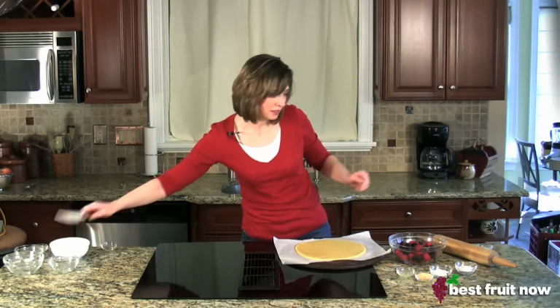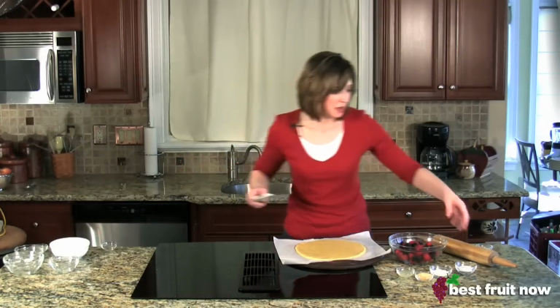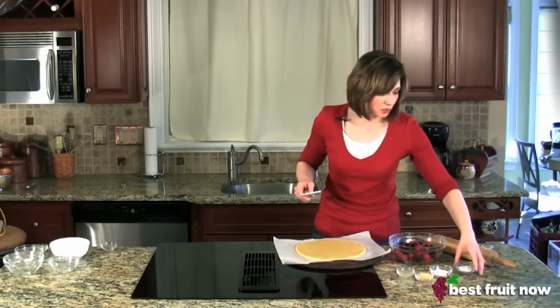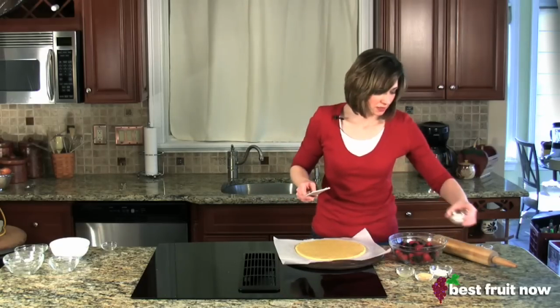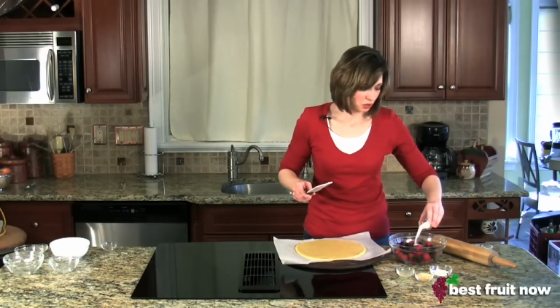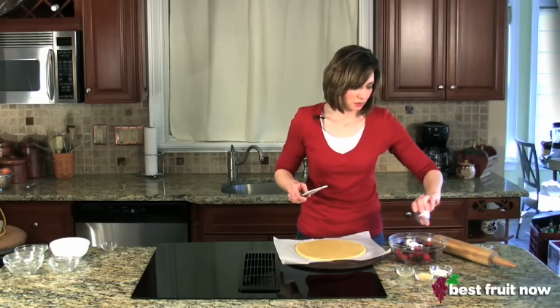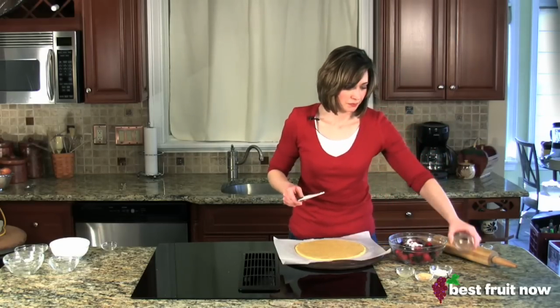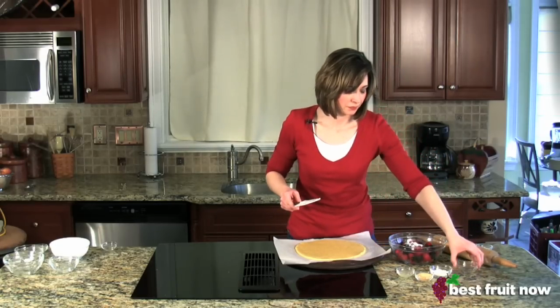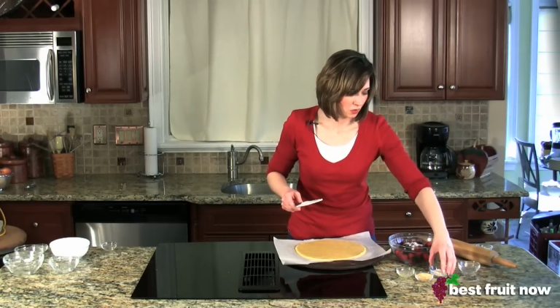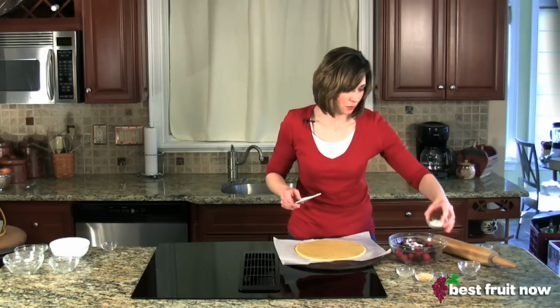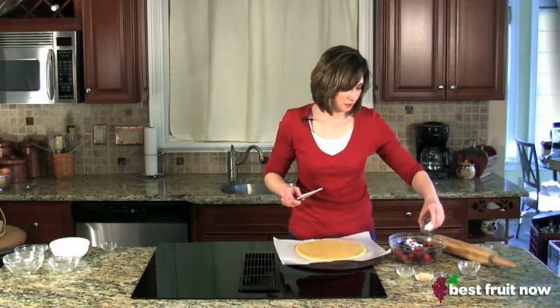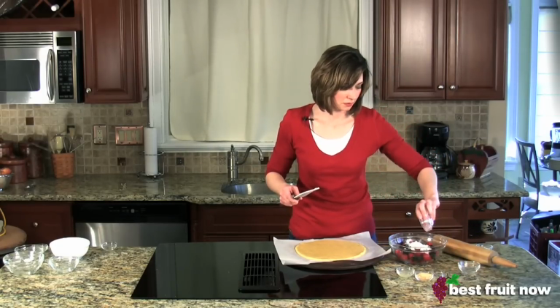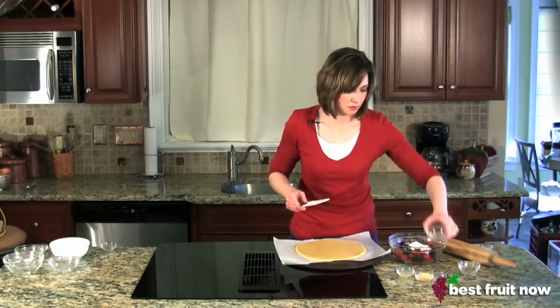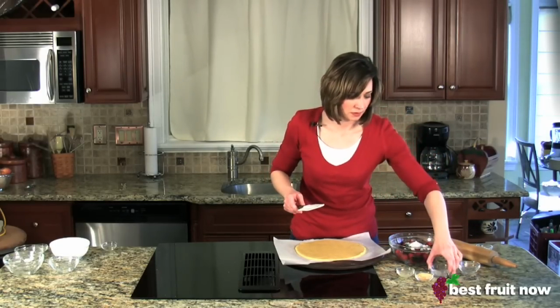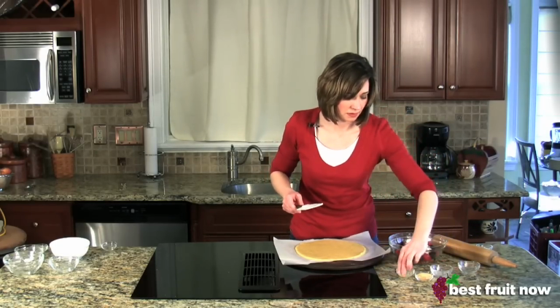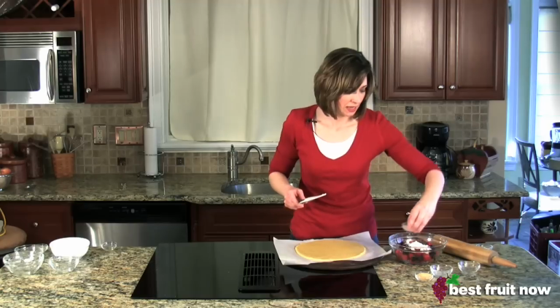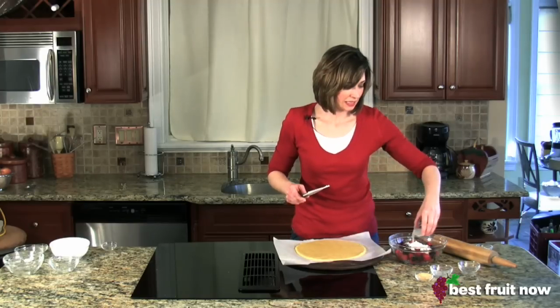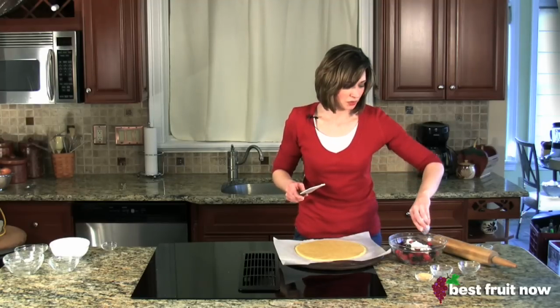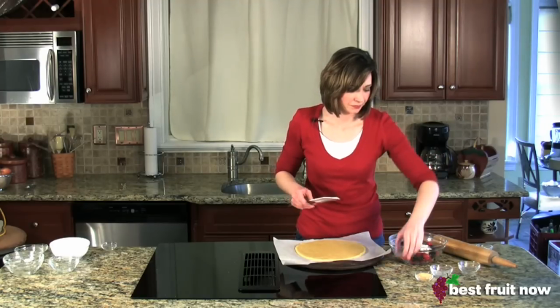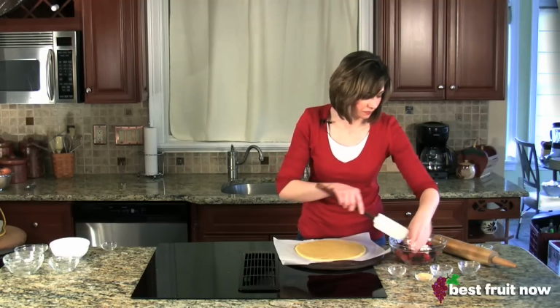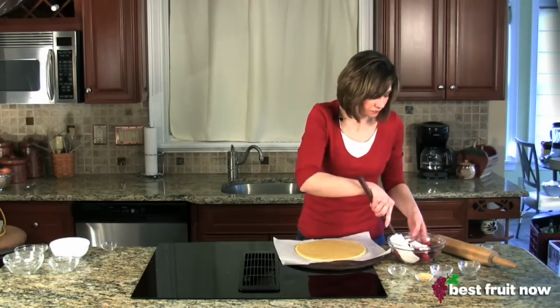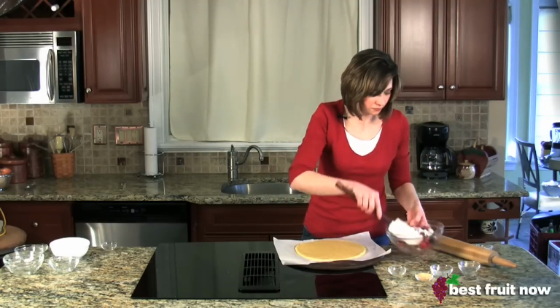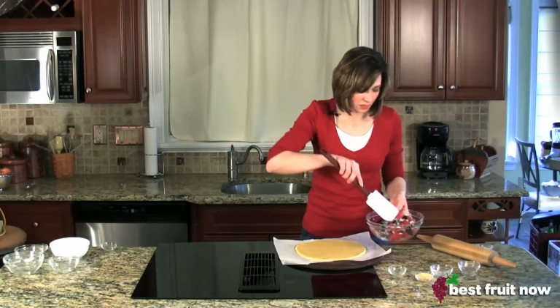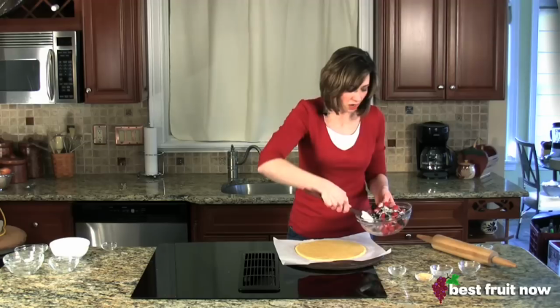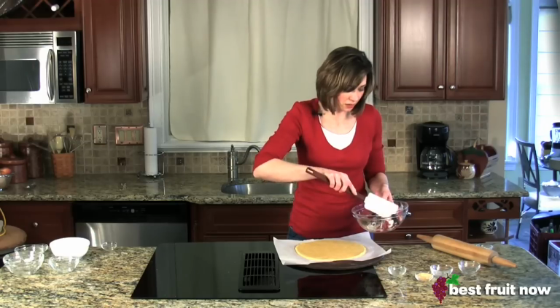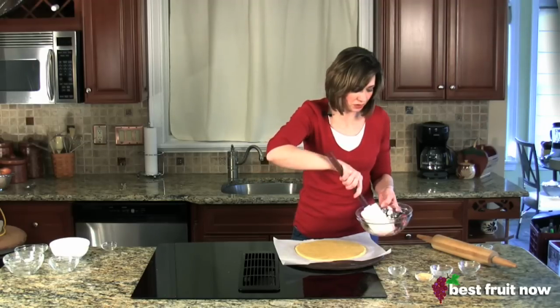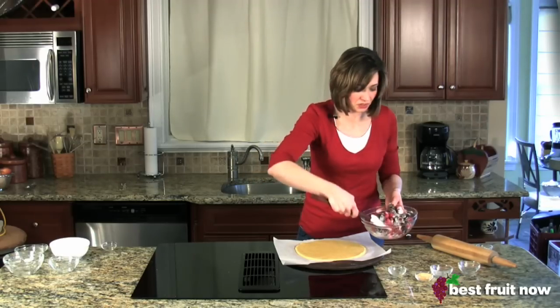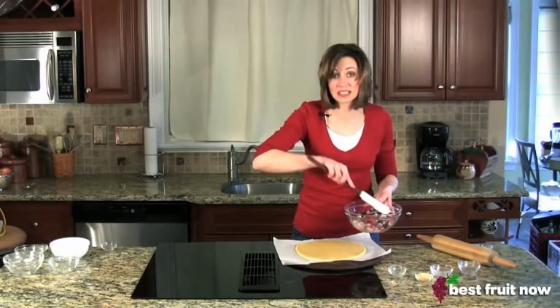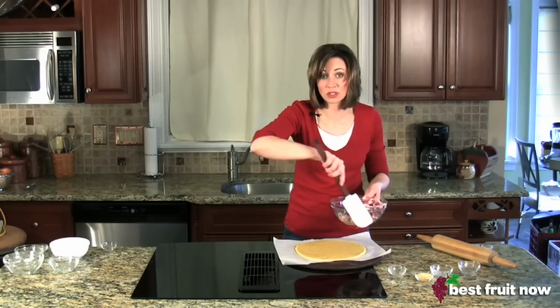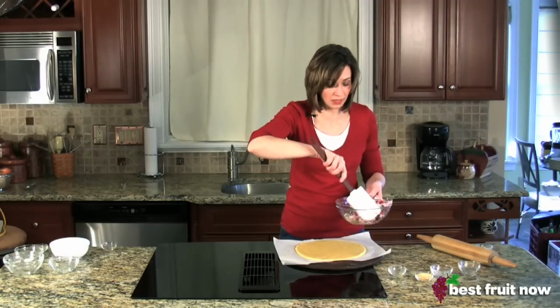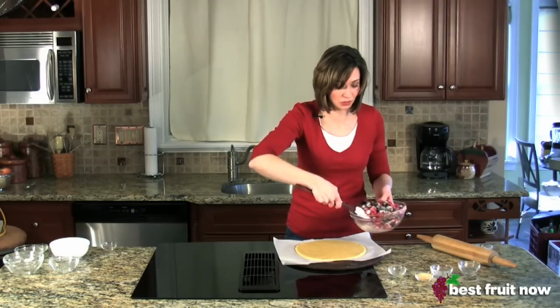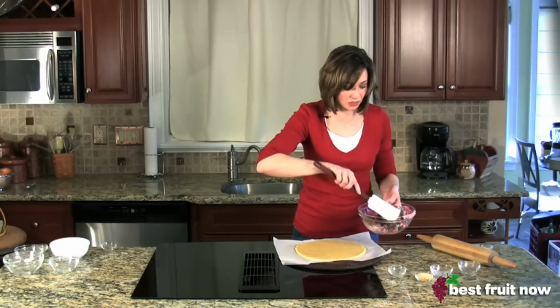Then mix your berries with sugar, flour, and lemon juice. Toss them well so that the berries are evenly coated with the flour and sugar mixture.